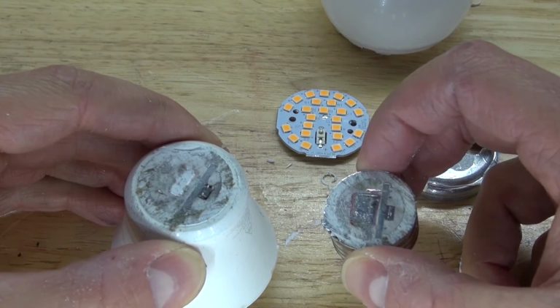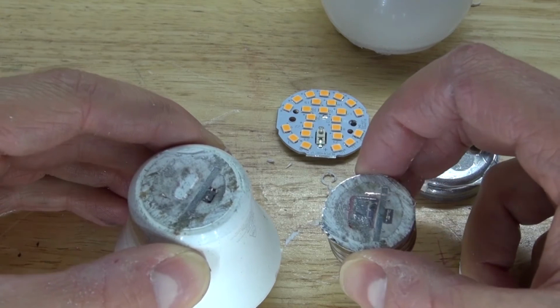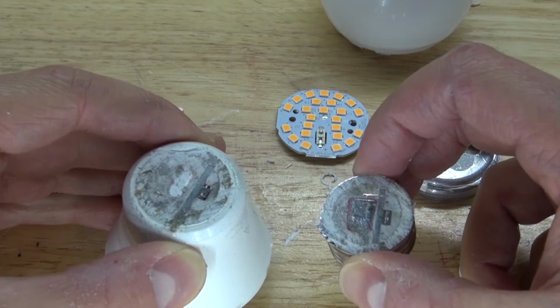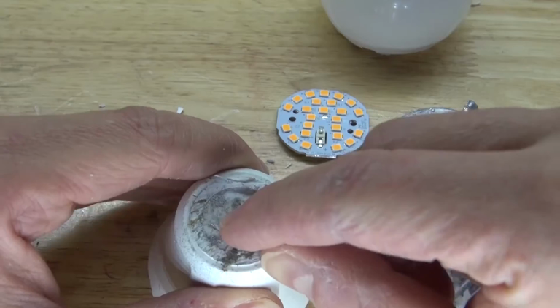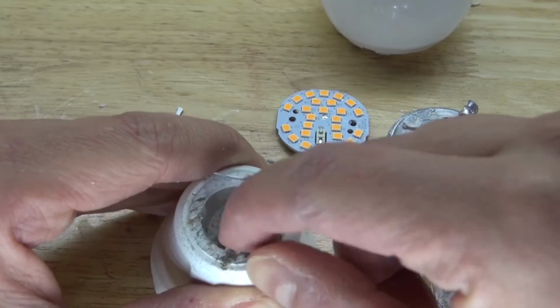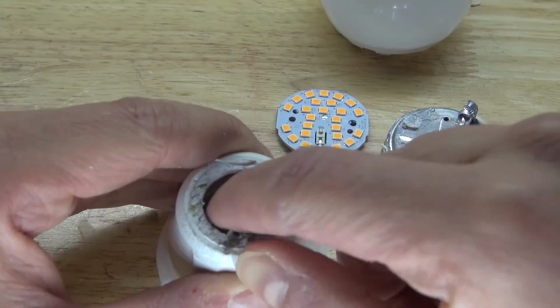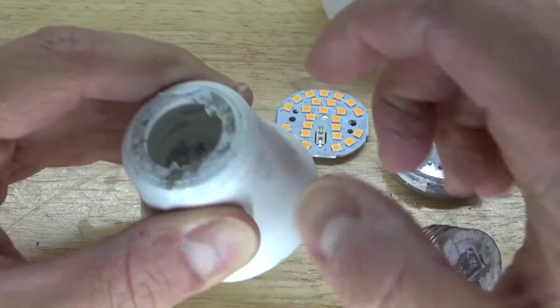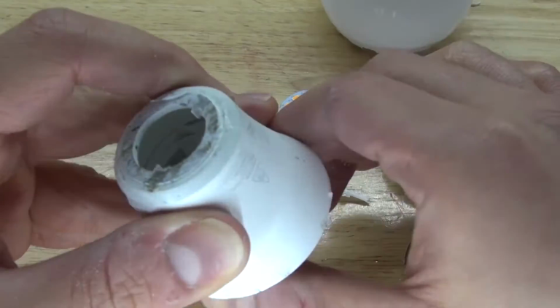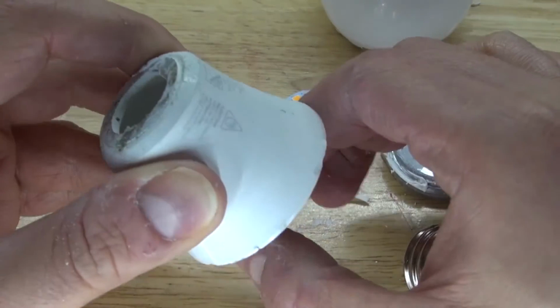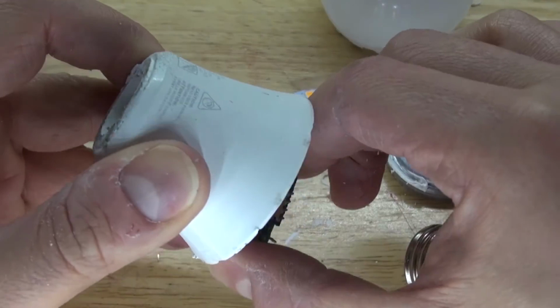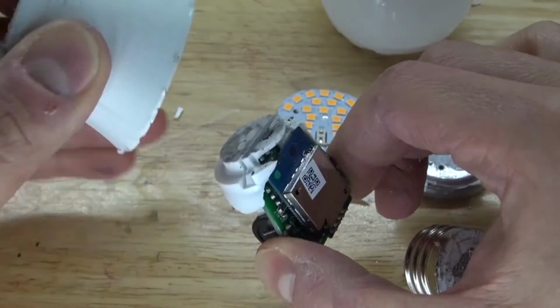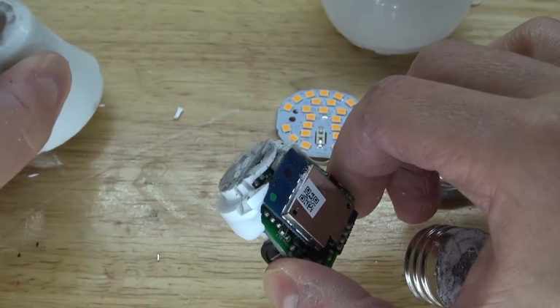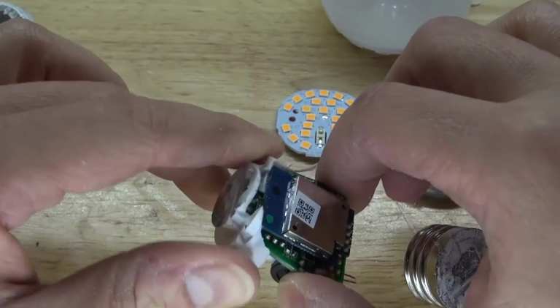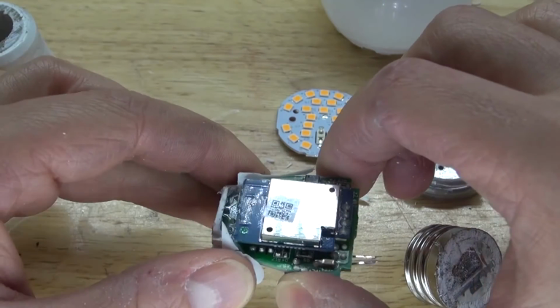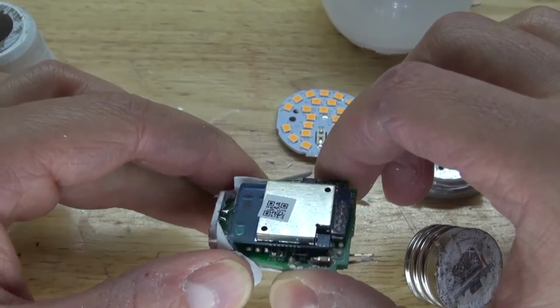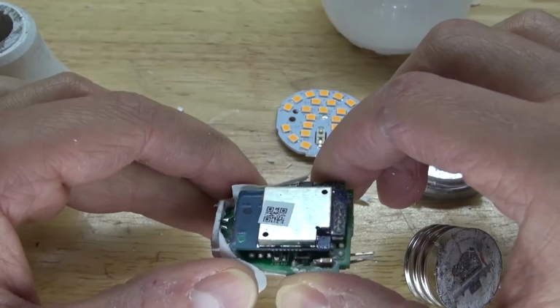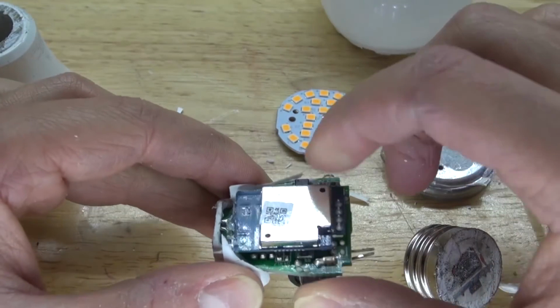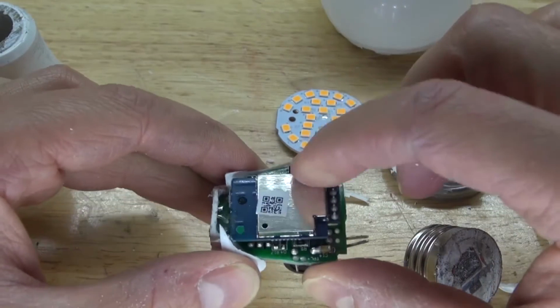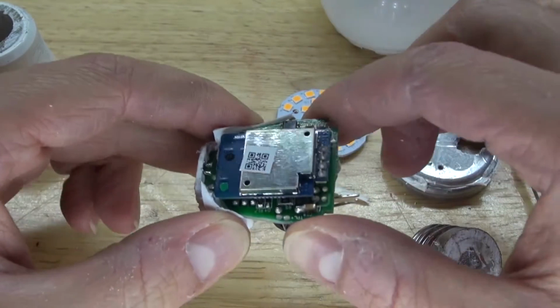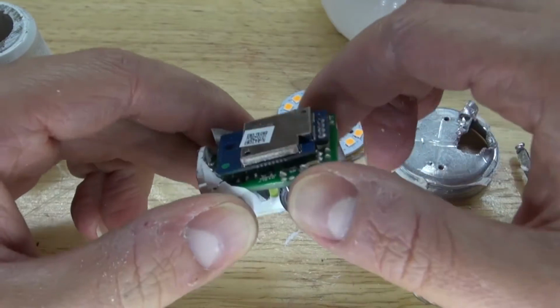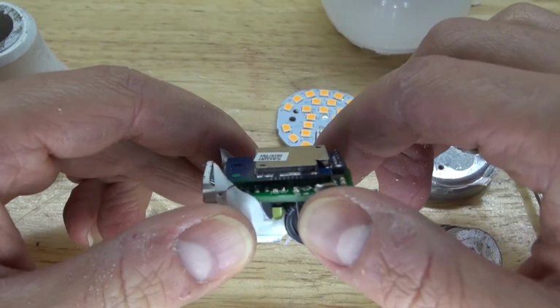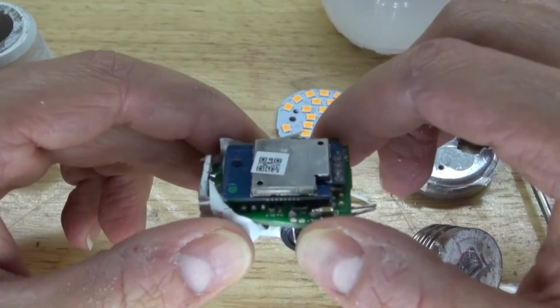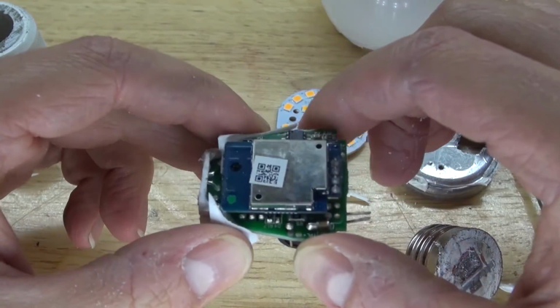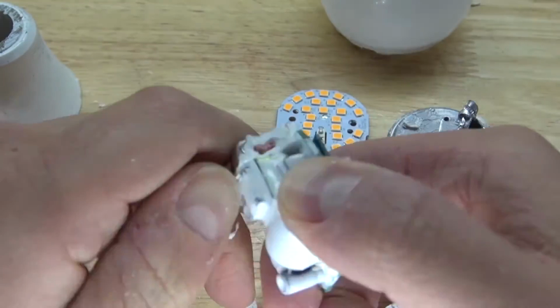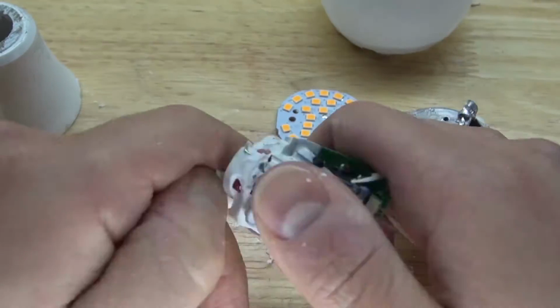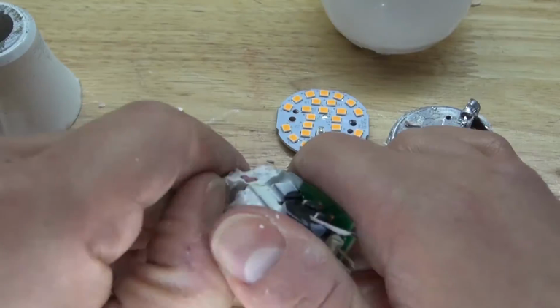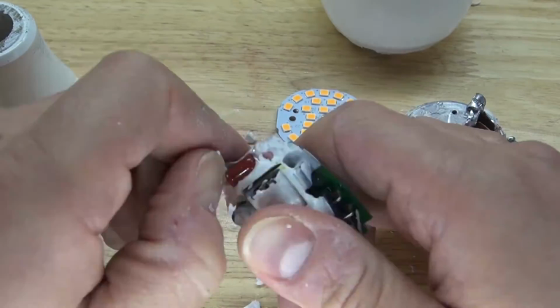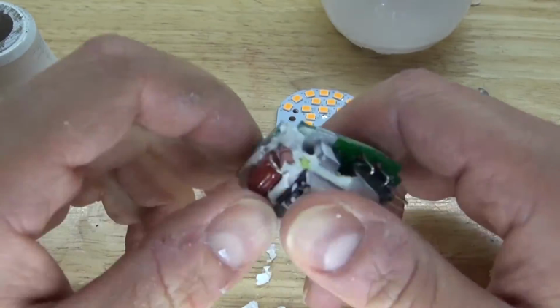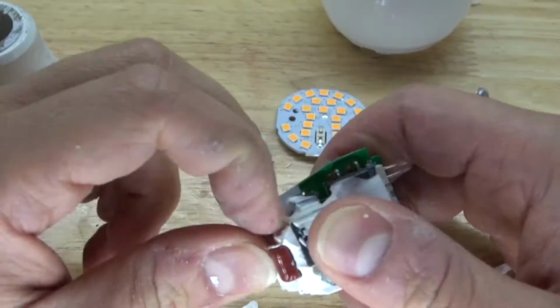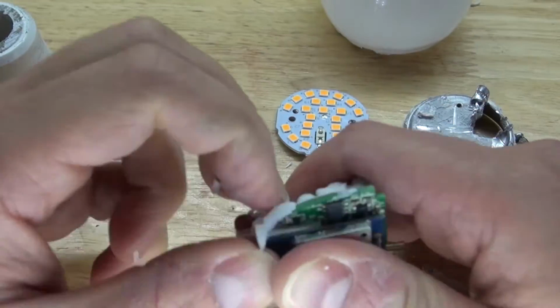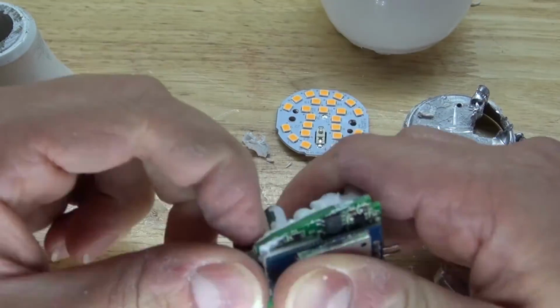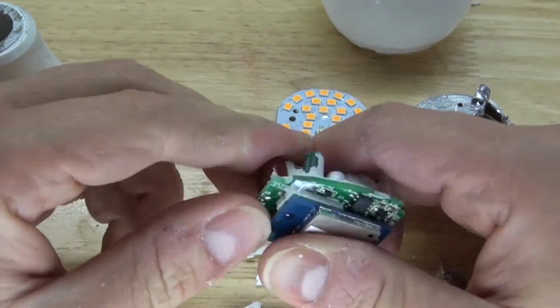Hmm, interesting. Well, I'm going to go ahead and pop it out and see if there's anything that's worth salvaging still. And as you can see, I have the Wi-Fi board. Now that I could potentially use. What I'm going to do is remove all of that silicone to see if I can be able to access any components.